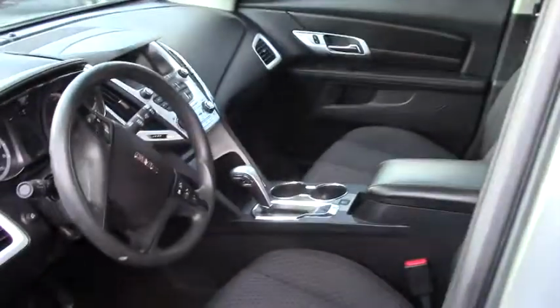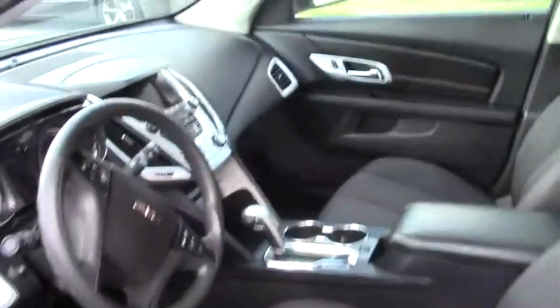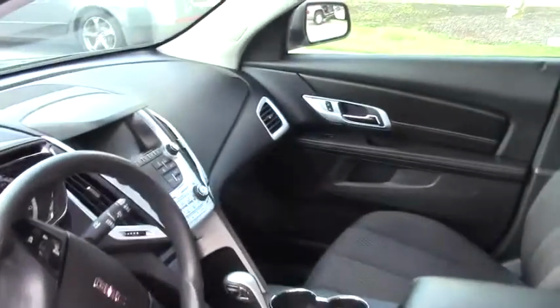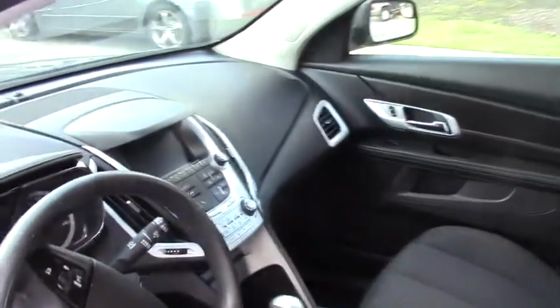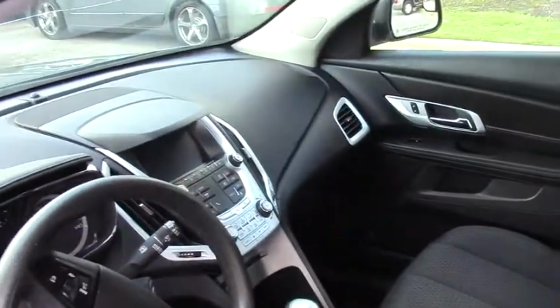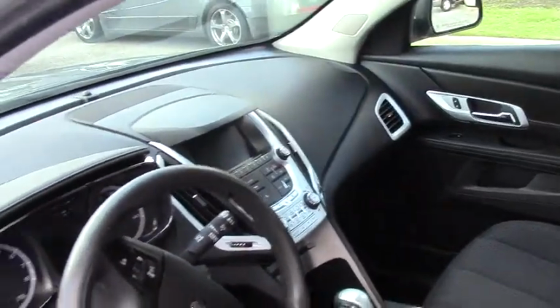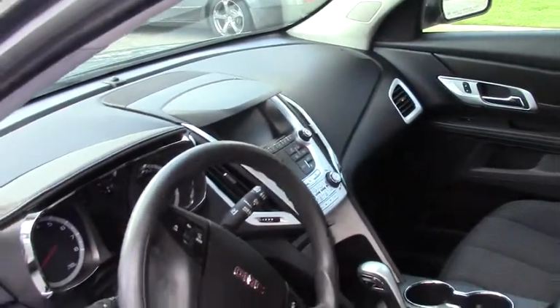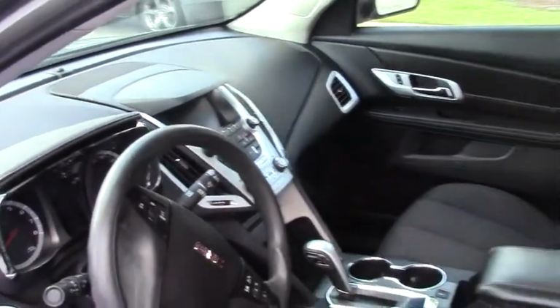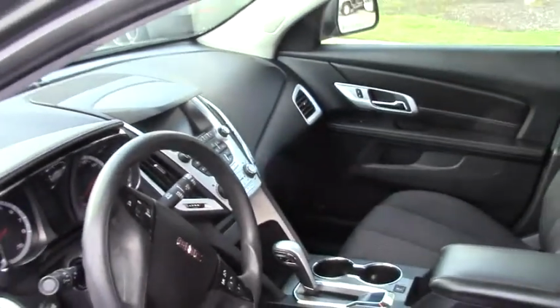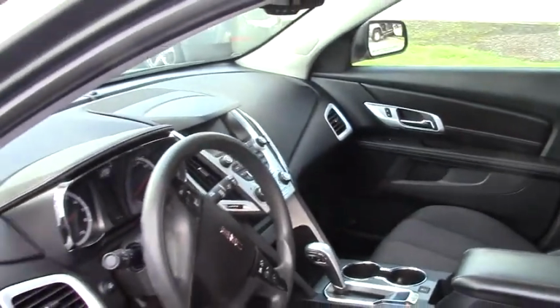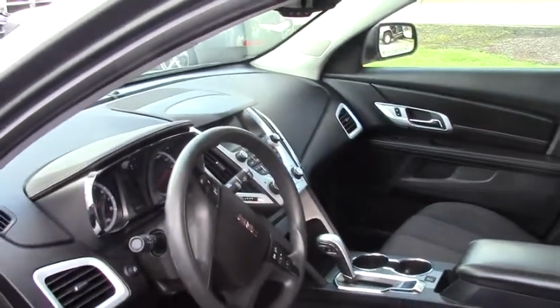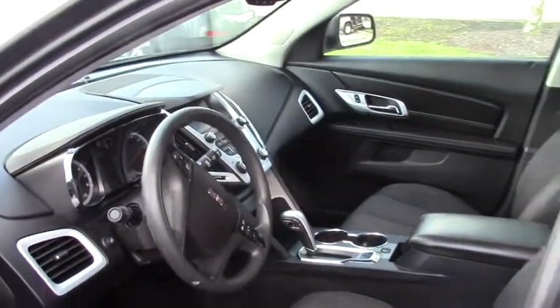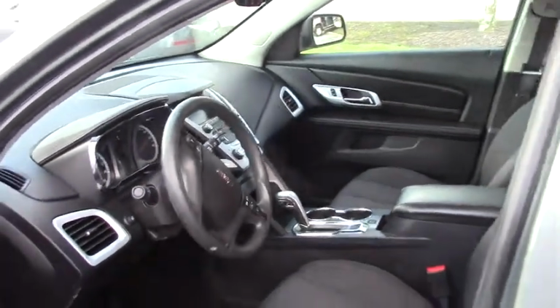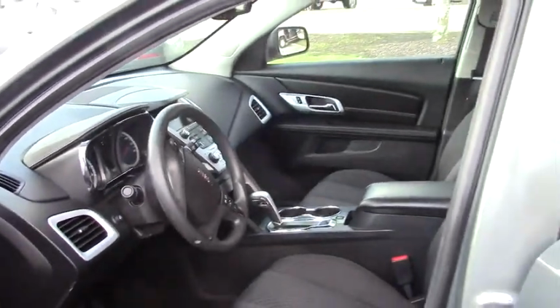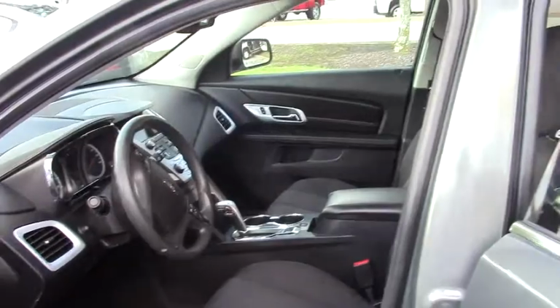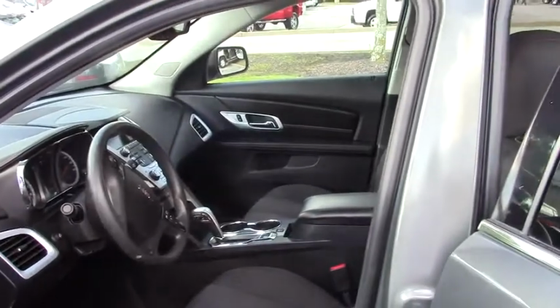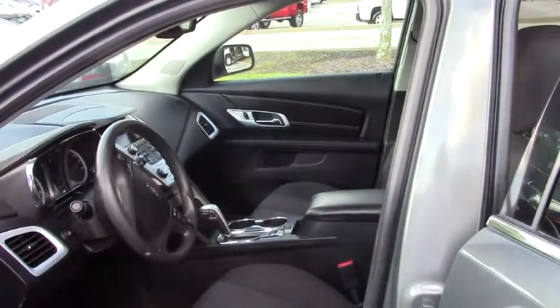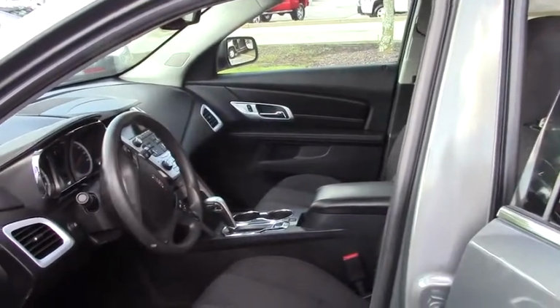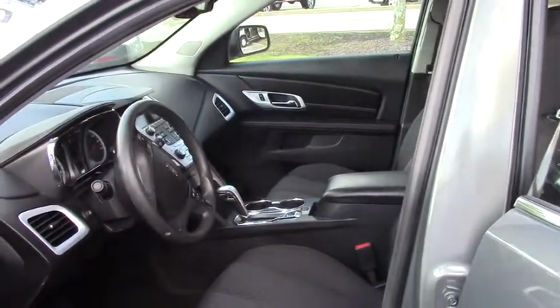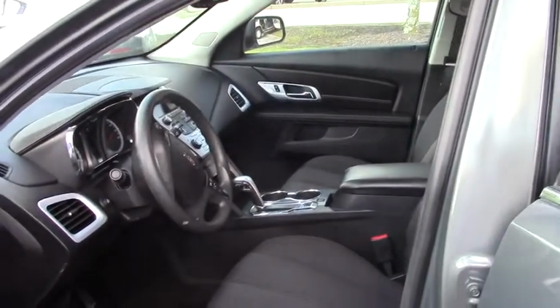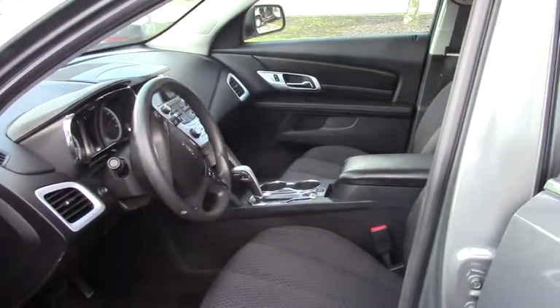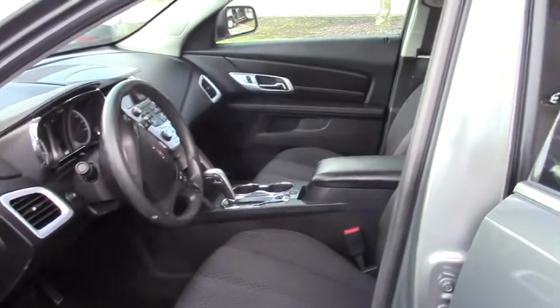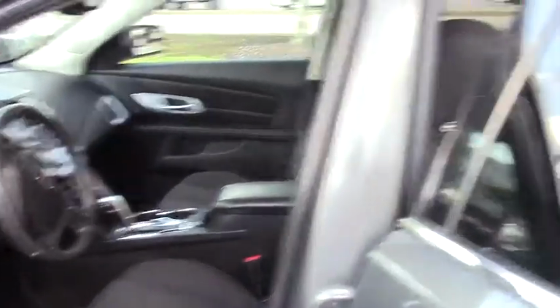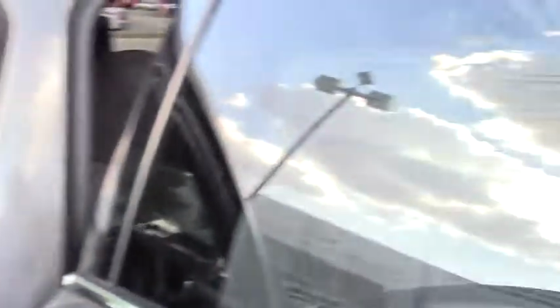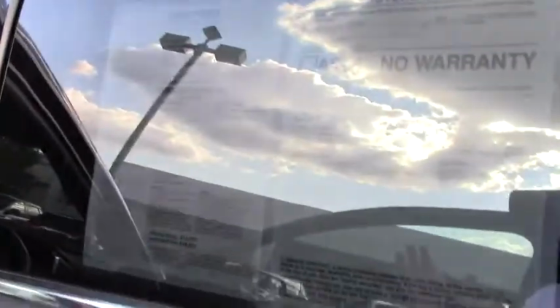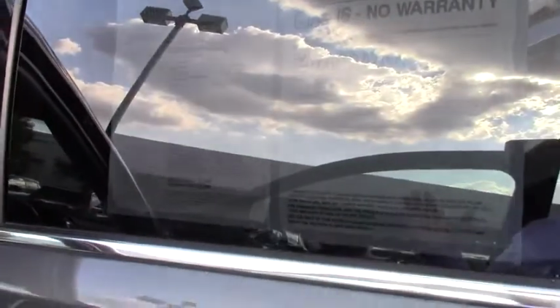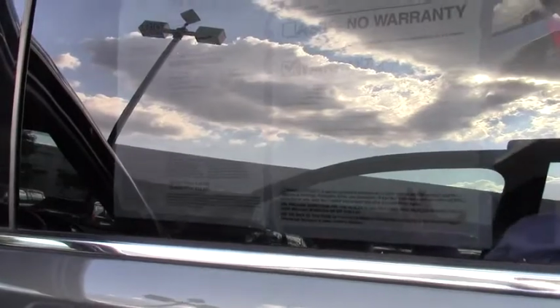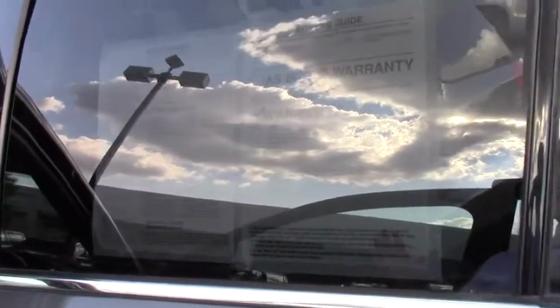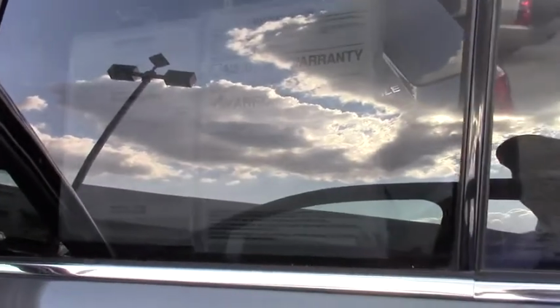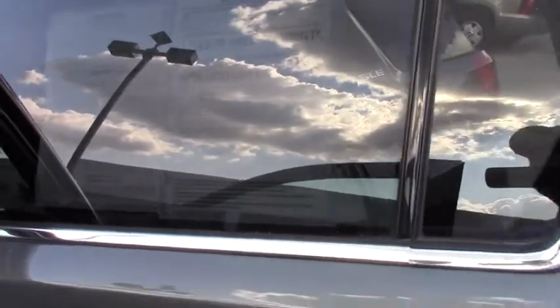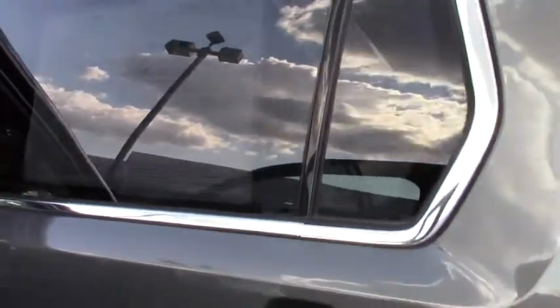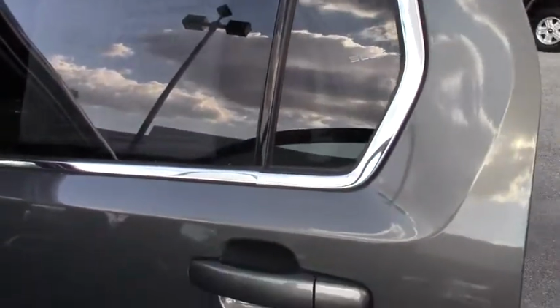Now with this SLE package you get your touchscreen radio, backup camera, and Bluetooth technology. This vehicle gets over 30 miles to the gallon. The market price was $19,999 and we've got it marked down to $18,999.